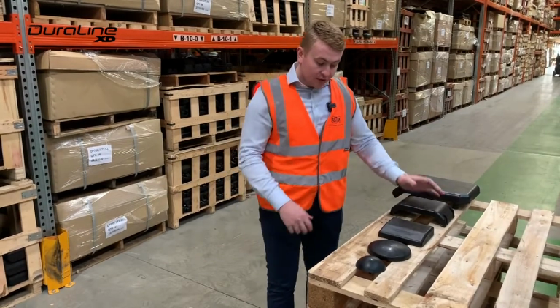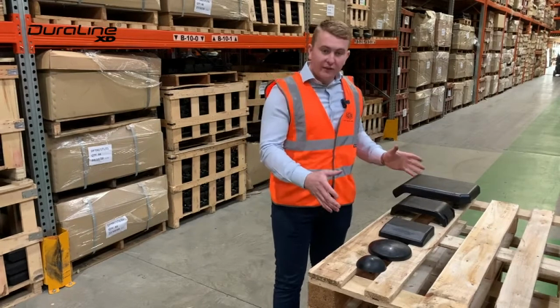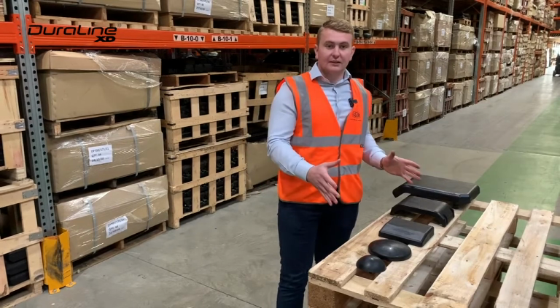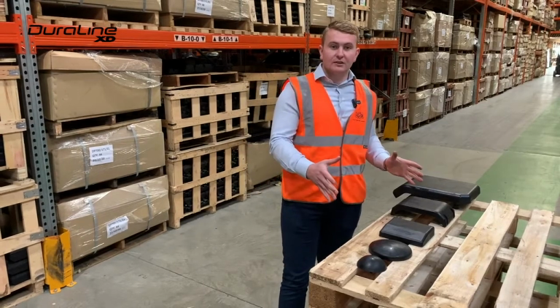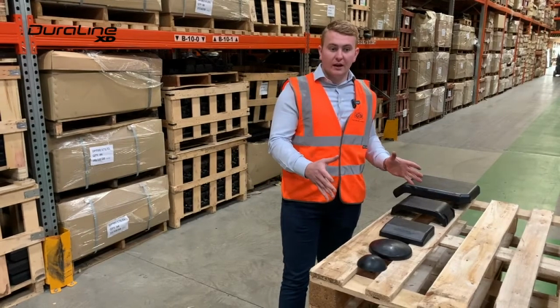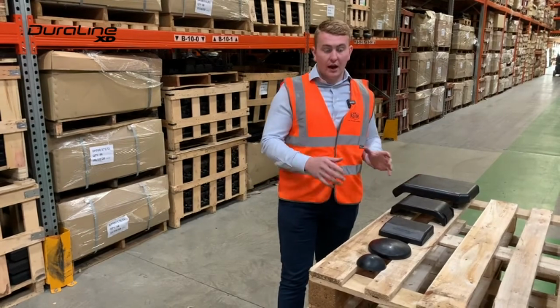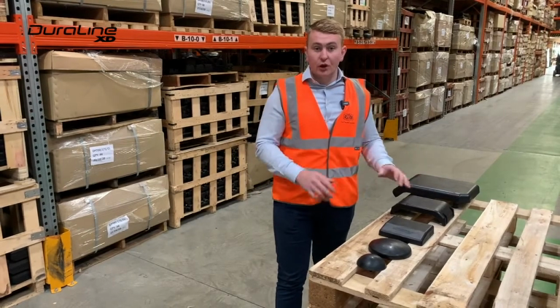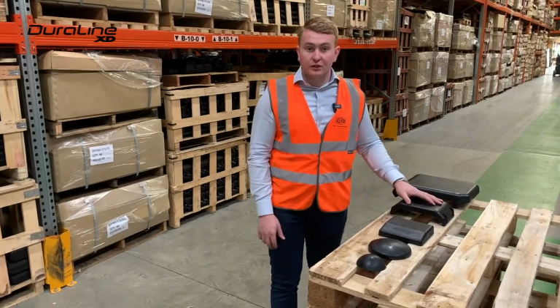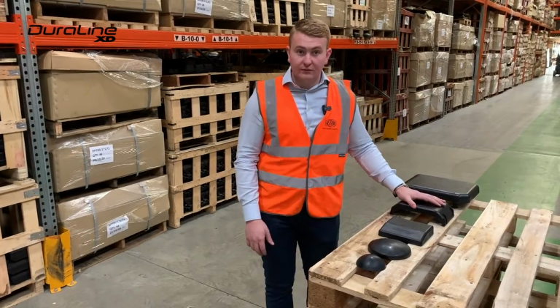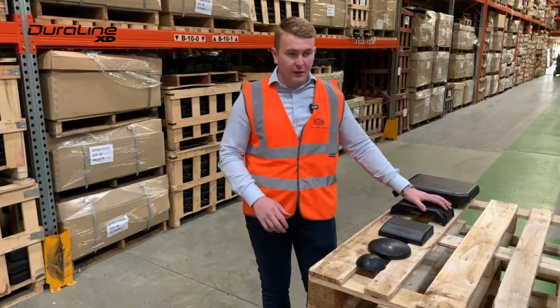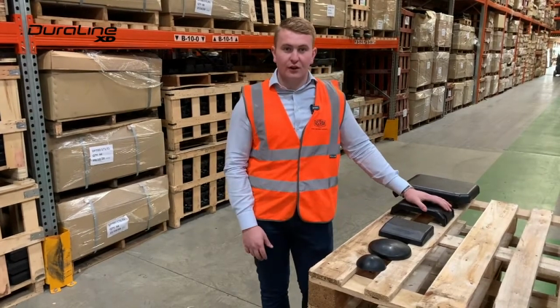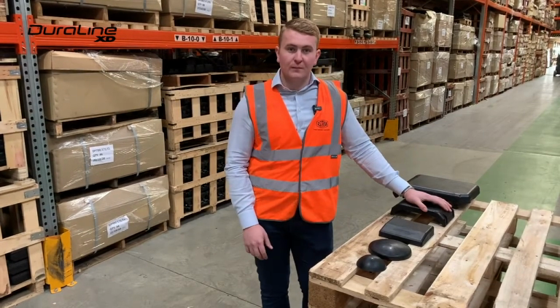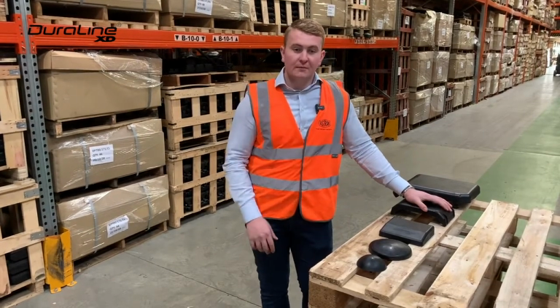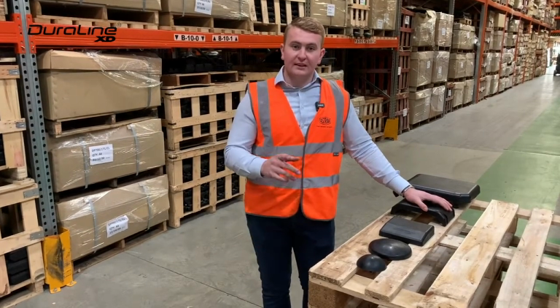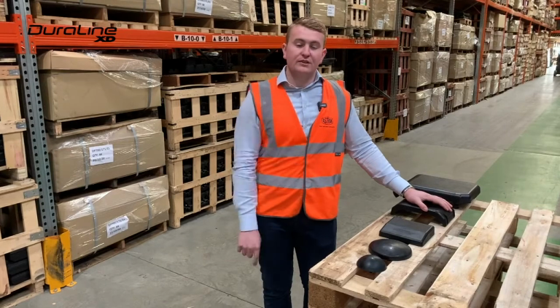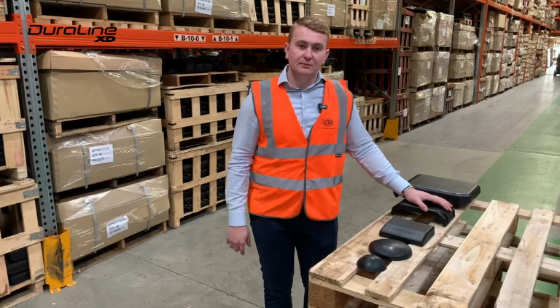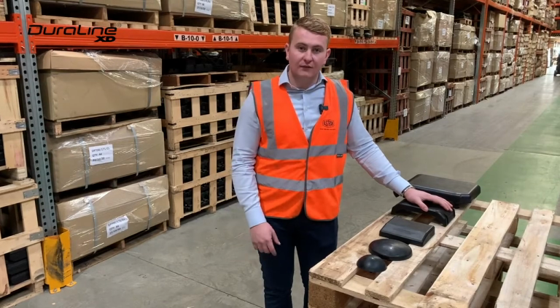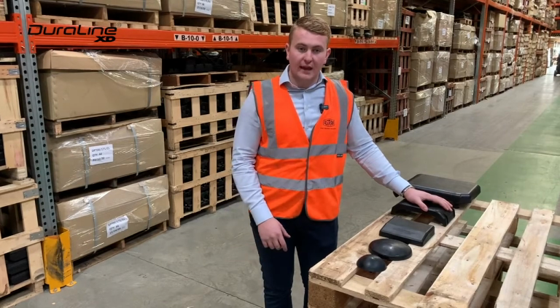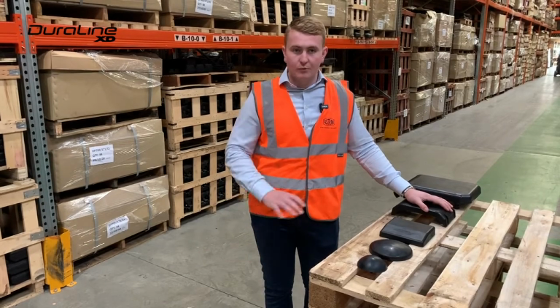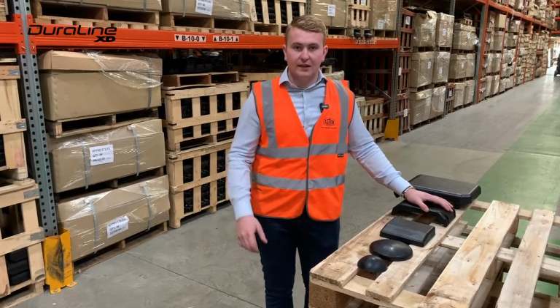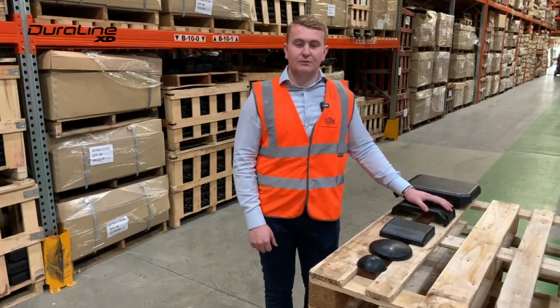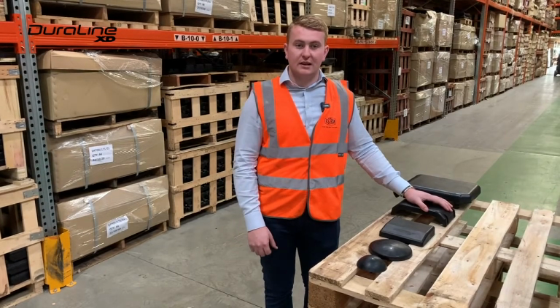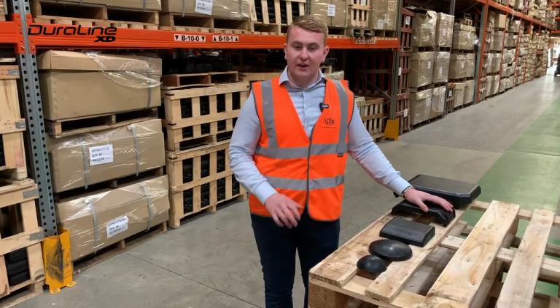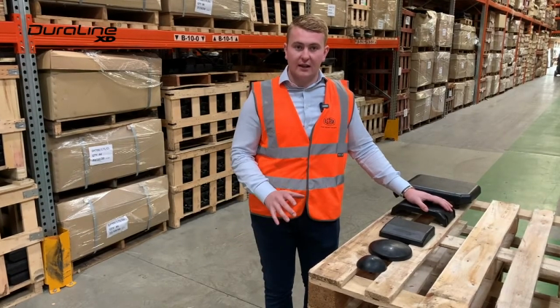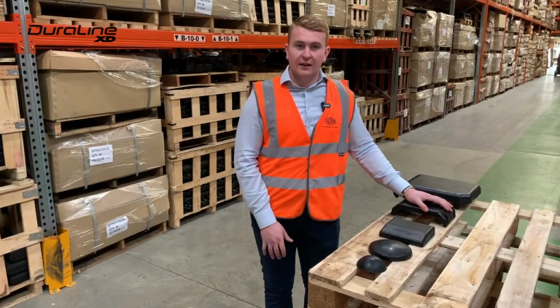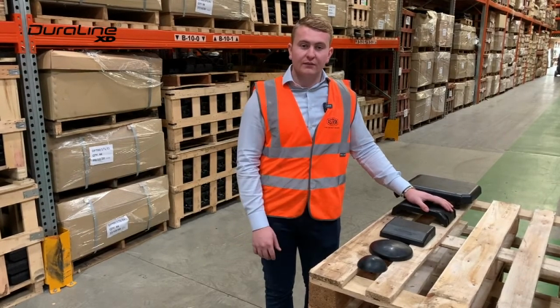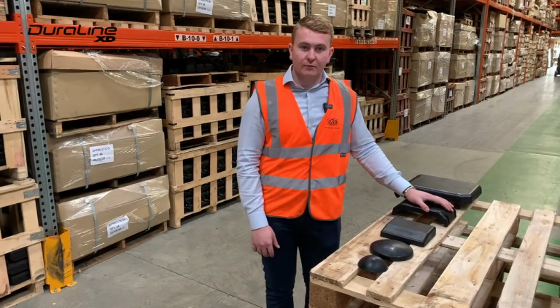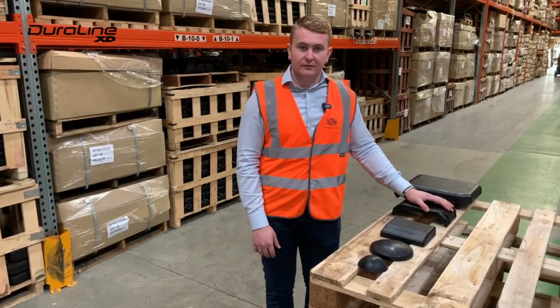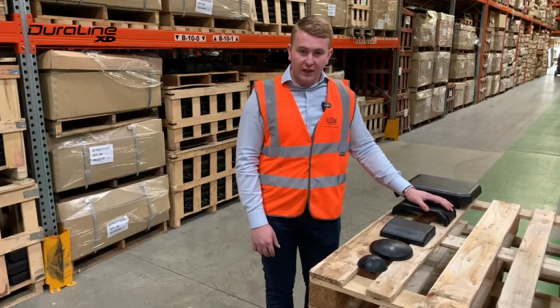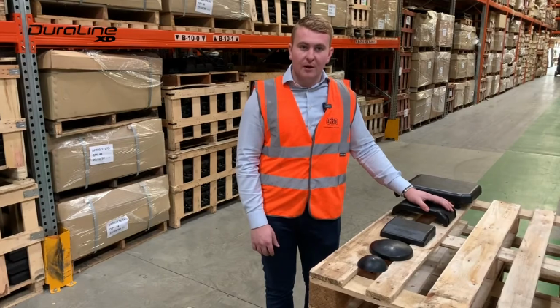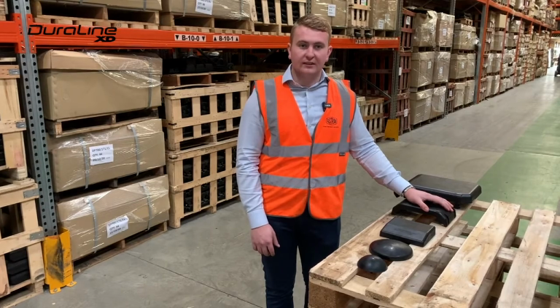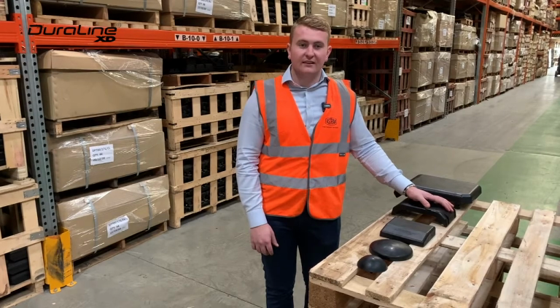So very excited to bring this to market. Our stock has just arrived and we have plenty of stock. Please get in touch with our sales team today if you run any robotic demolition machines and we'll be very glad to give you more information. Thank you very much and take care.